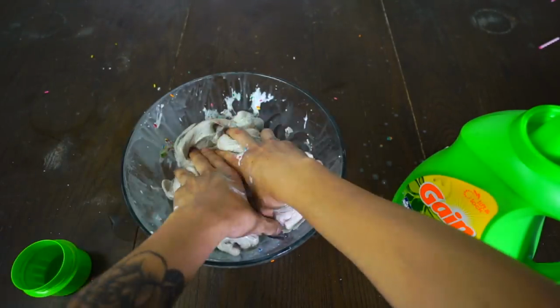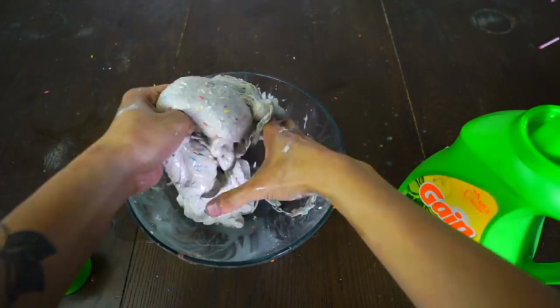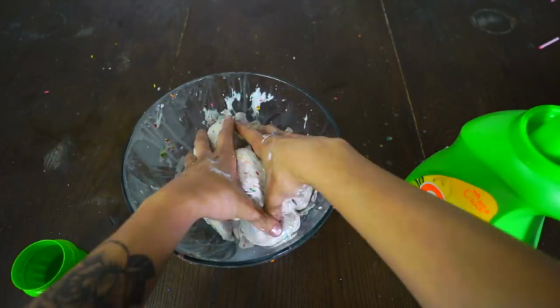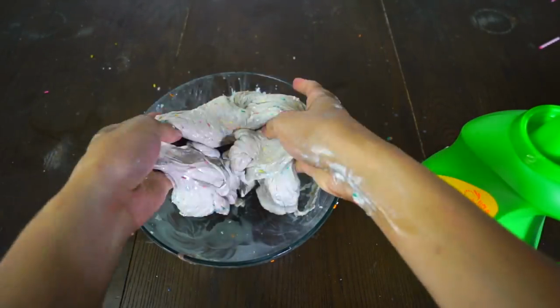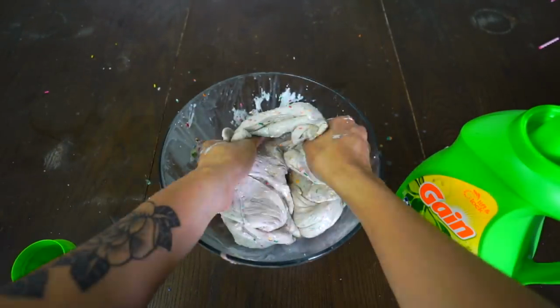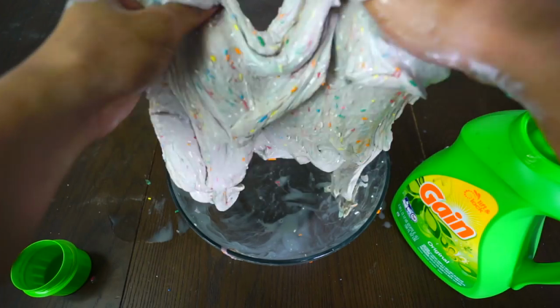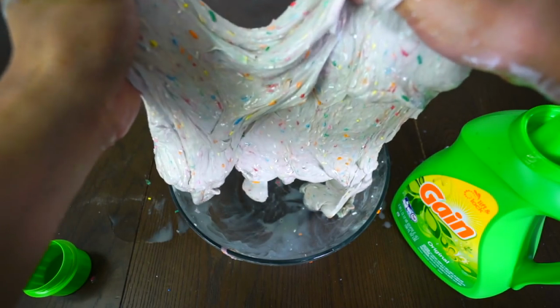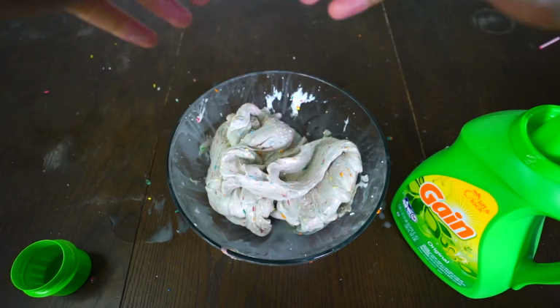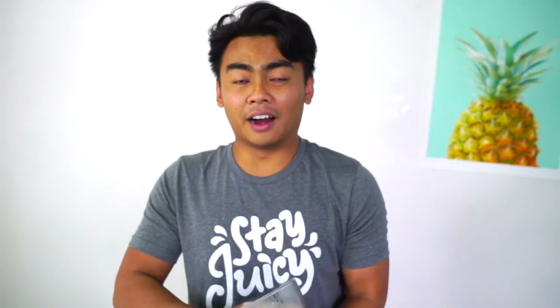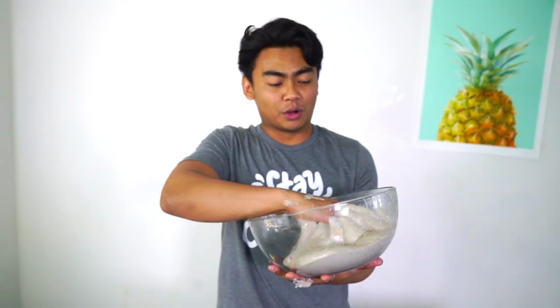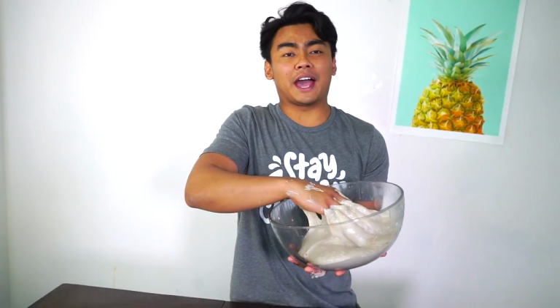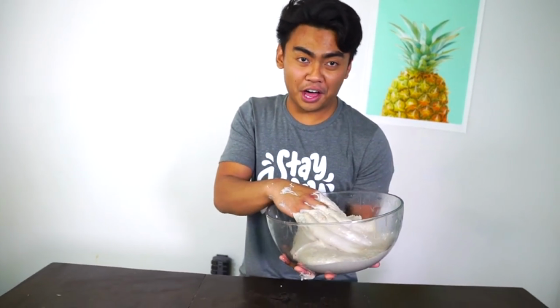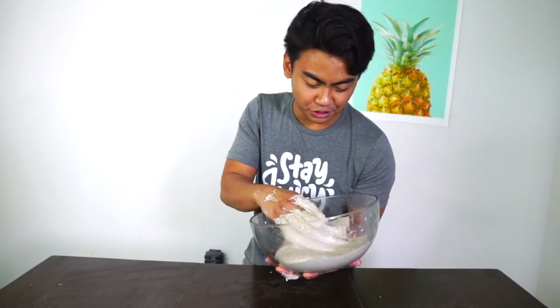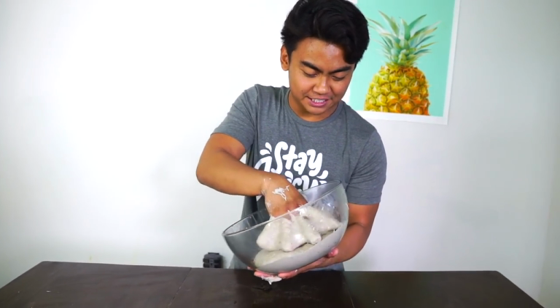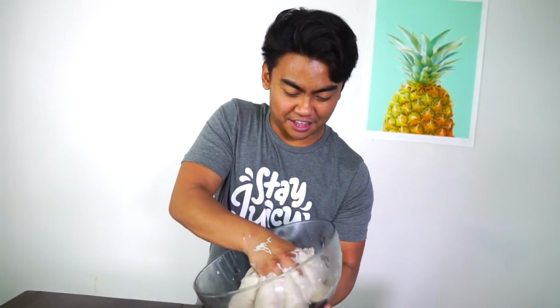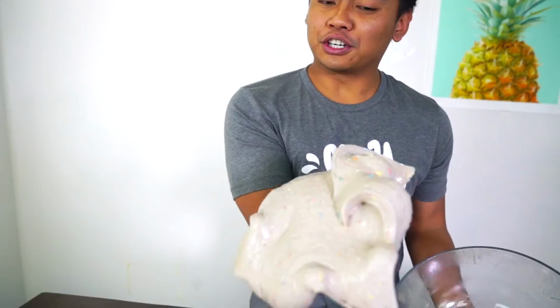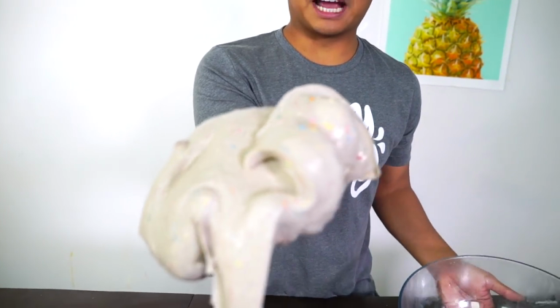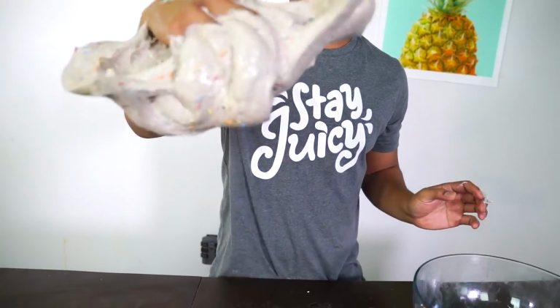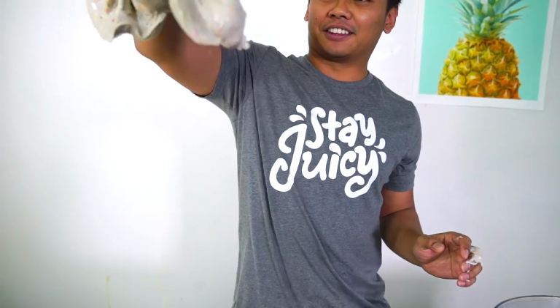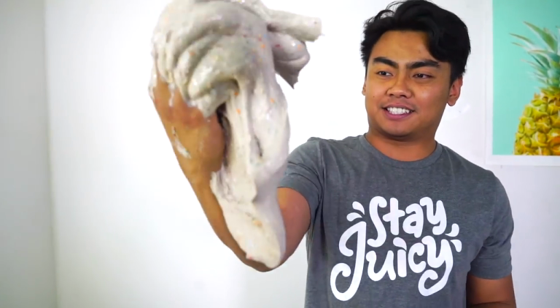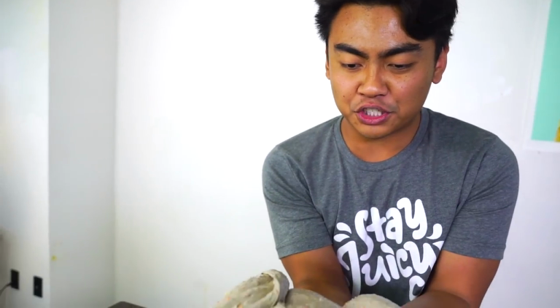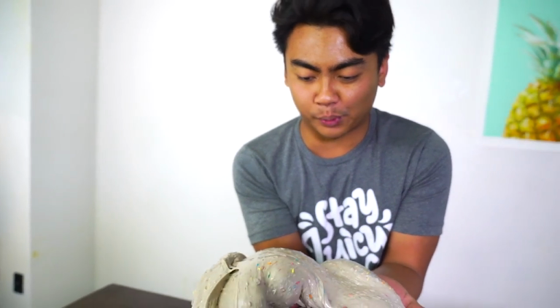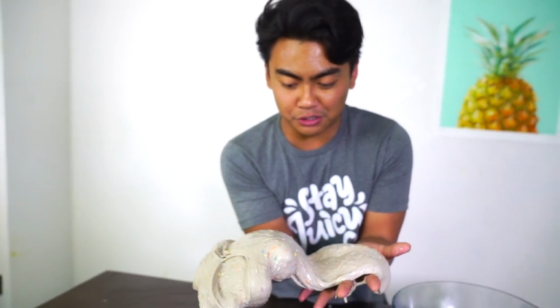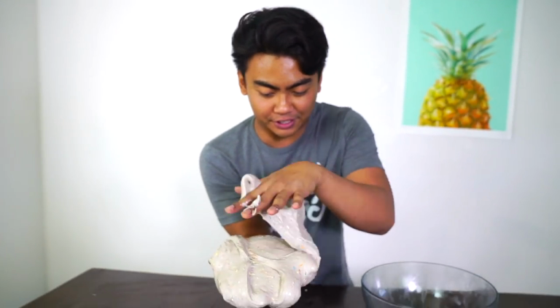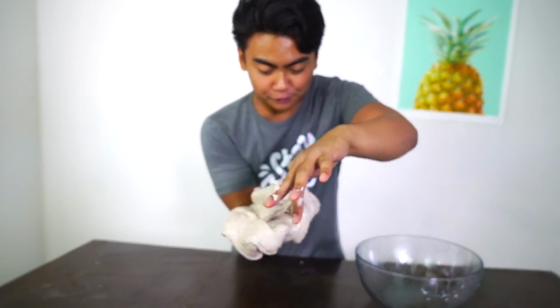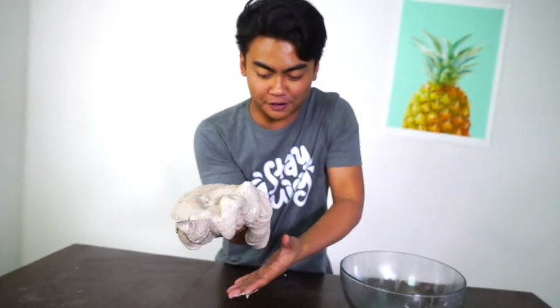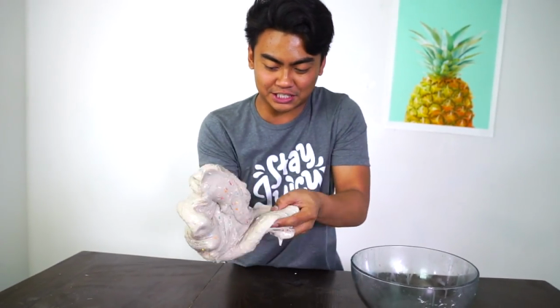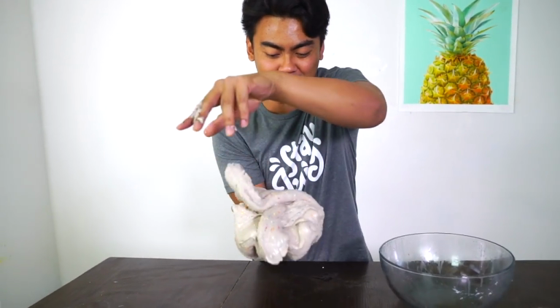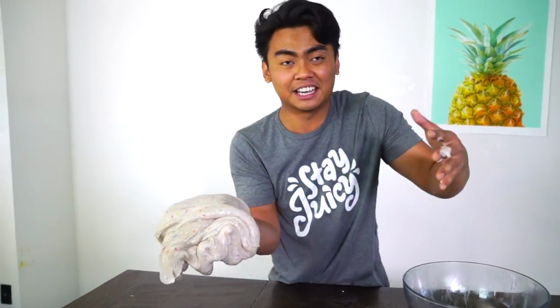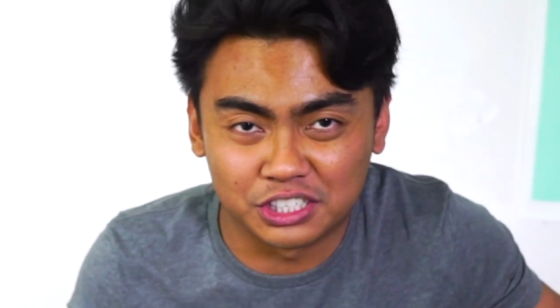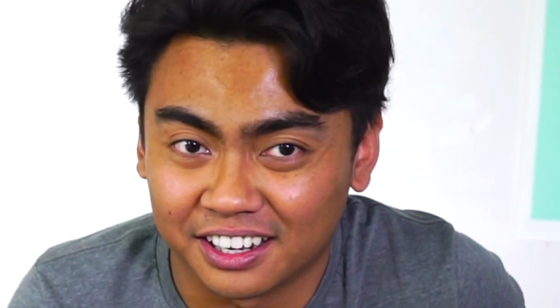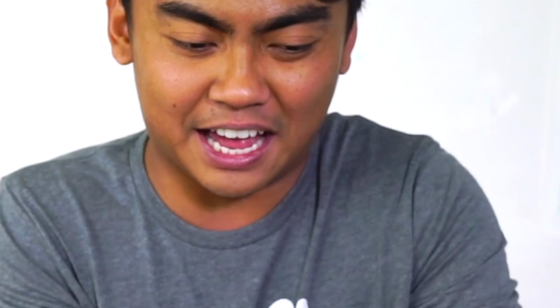Everyone comment down below saying hi, Raymond. Good luck spelling it. Once you've added all those ingredients together, your slime should look like this — a whole bunch of sprinkles, very colorful, very slimy, sticky. Done. Slime.